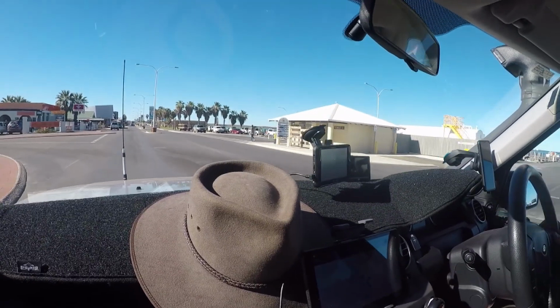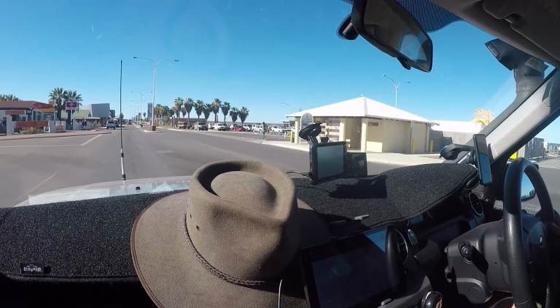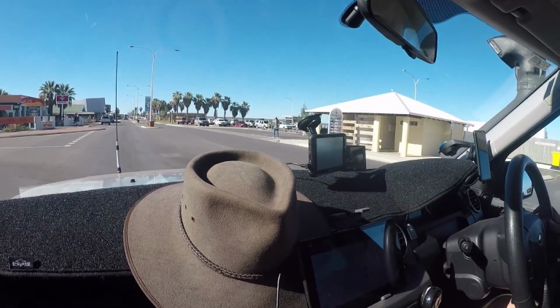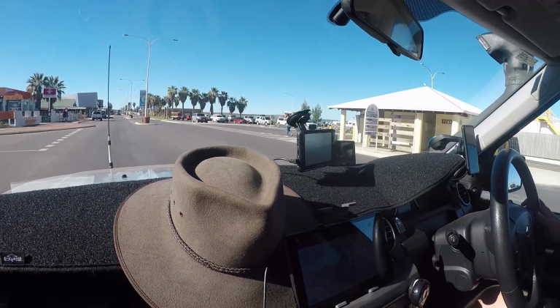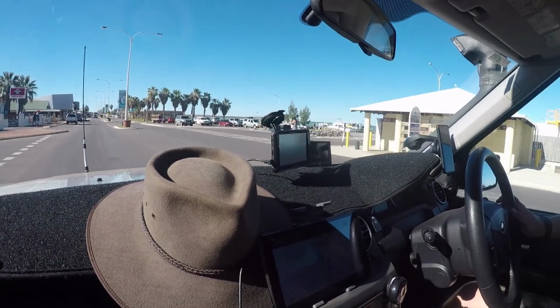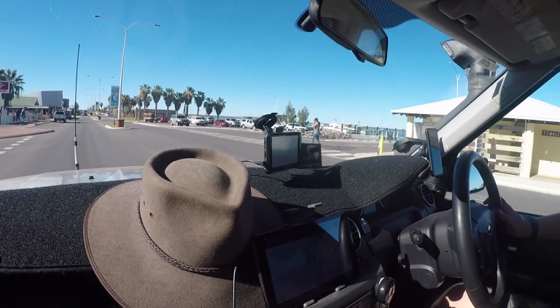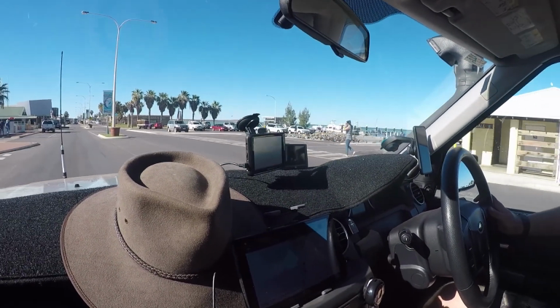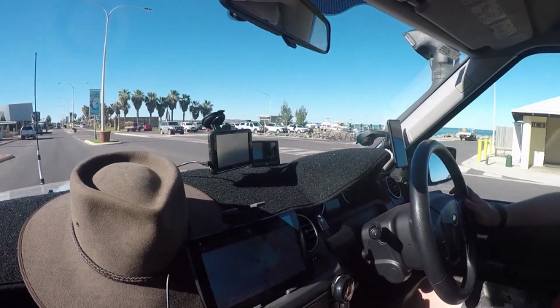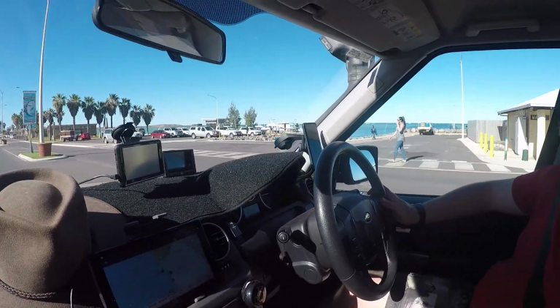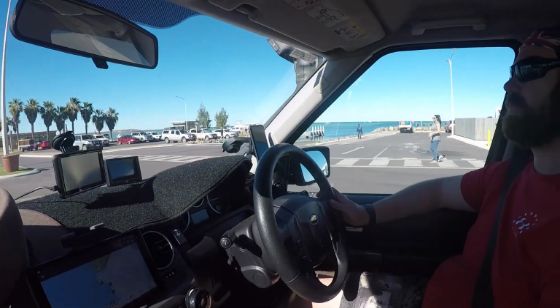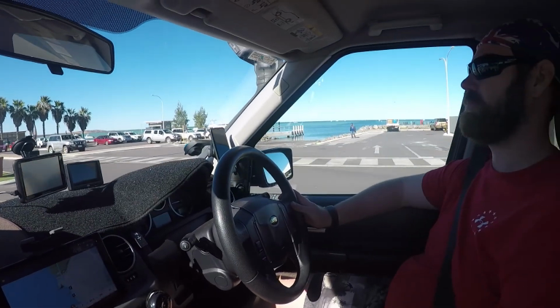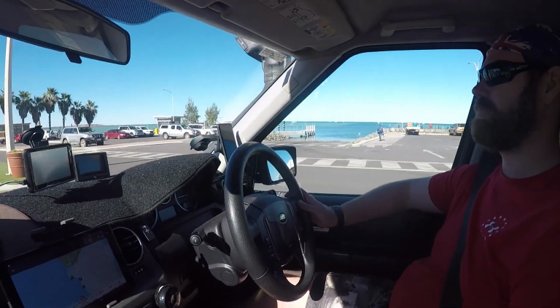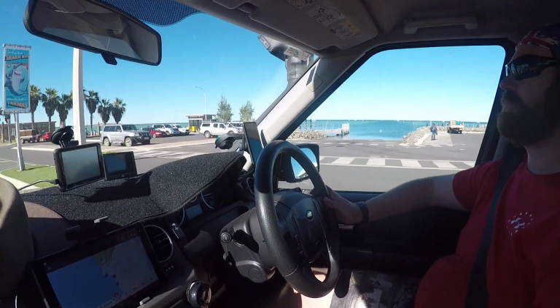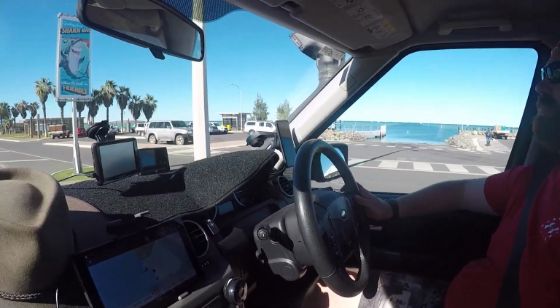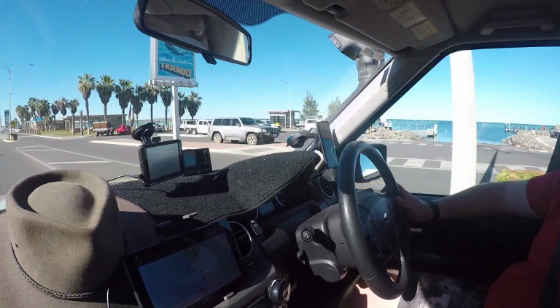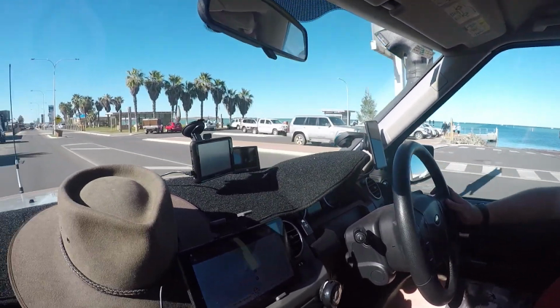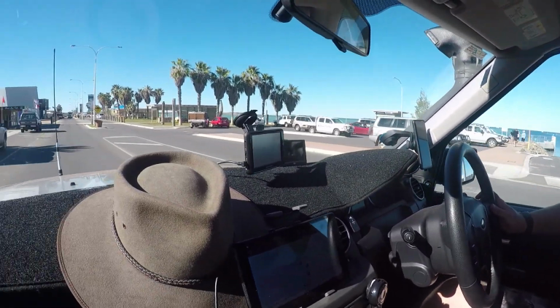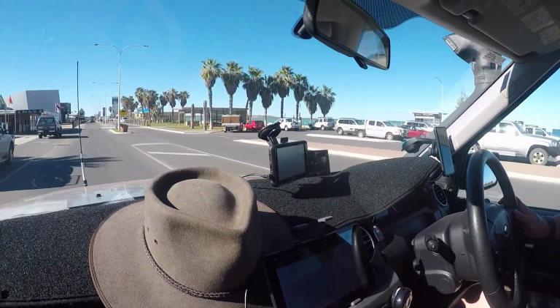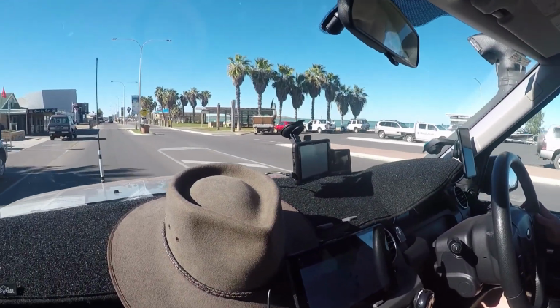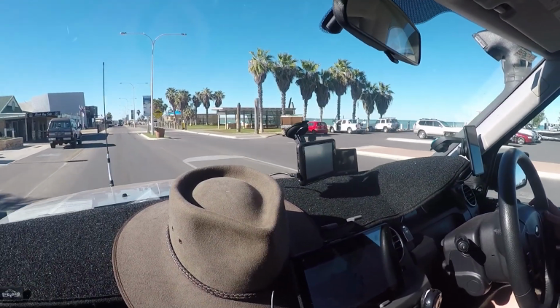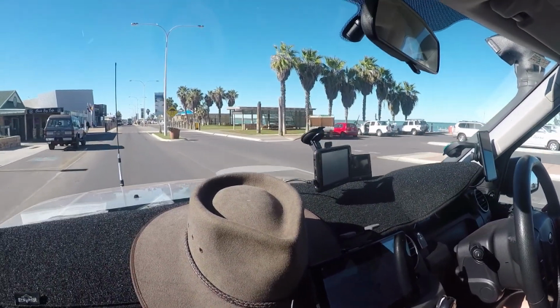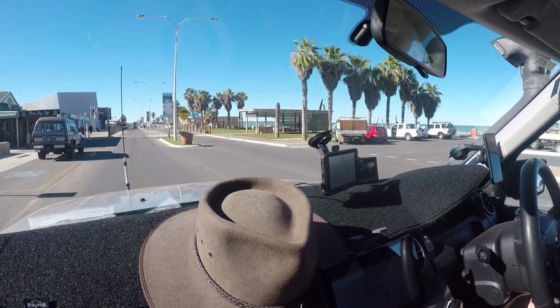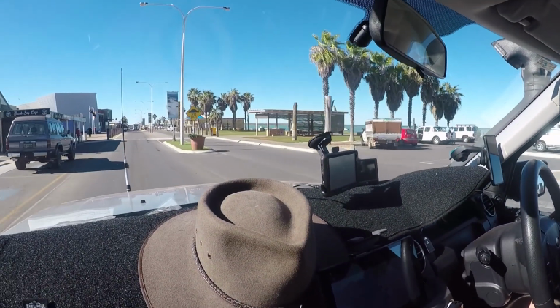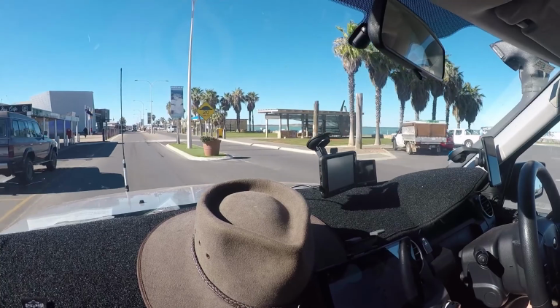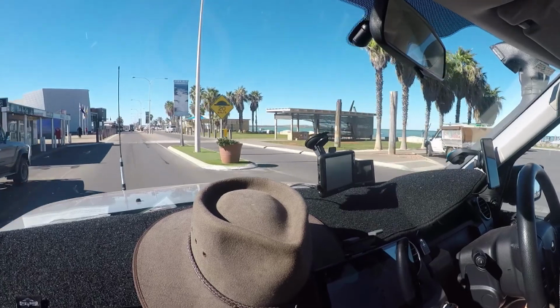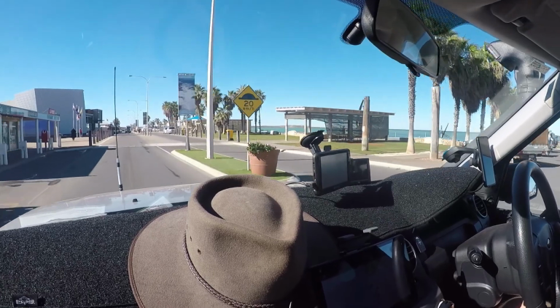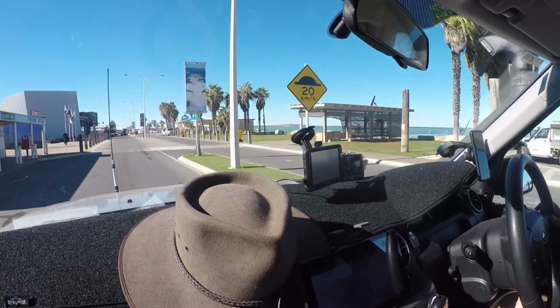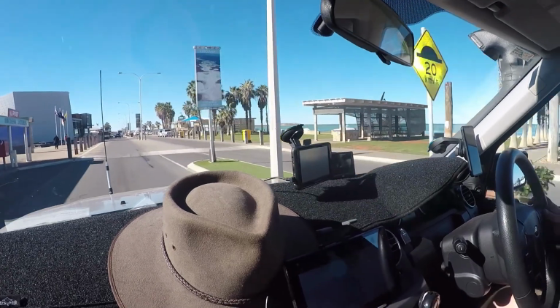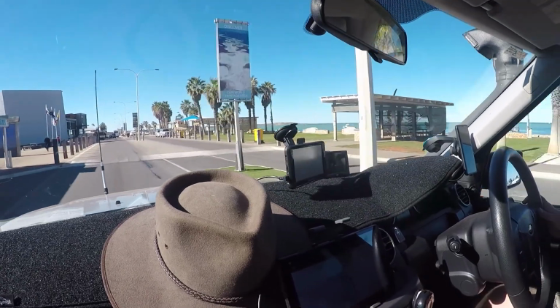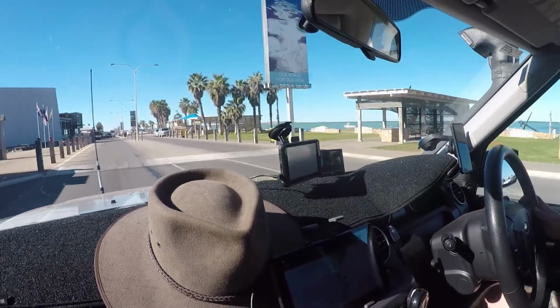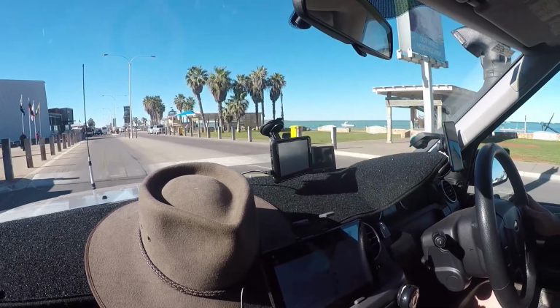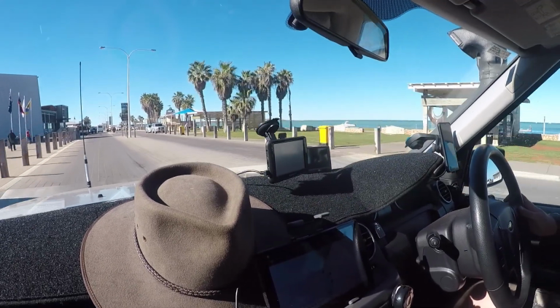Once we were clear of Francois Peron National Park, we stopped in the small town of Denham. We topped up our fuel and grabbed something from the bakery for lunch. We also used the good phone reception to sort out our insurance claim, including uploading the dash cam footage.